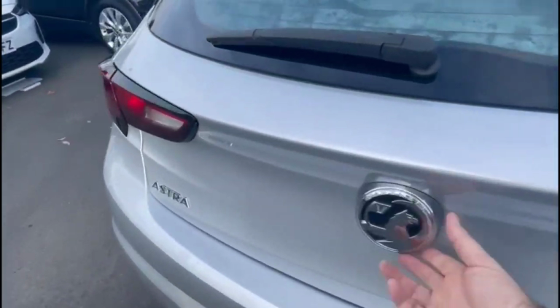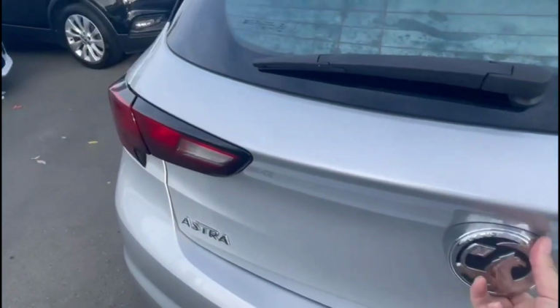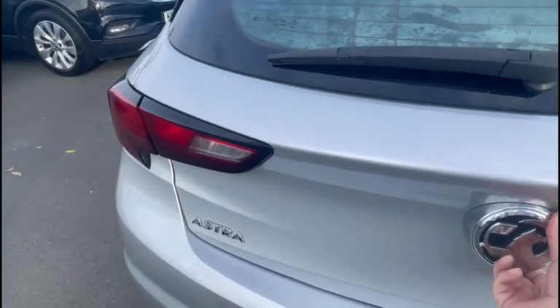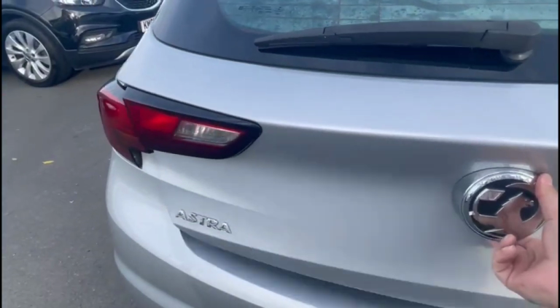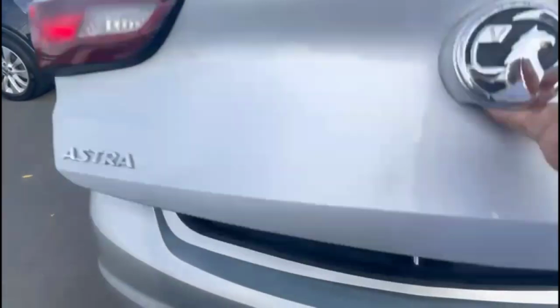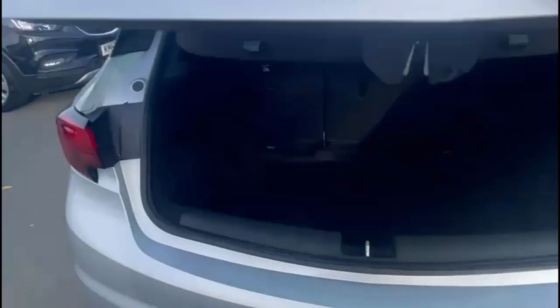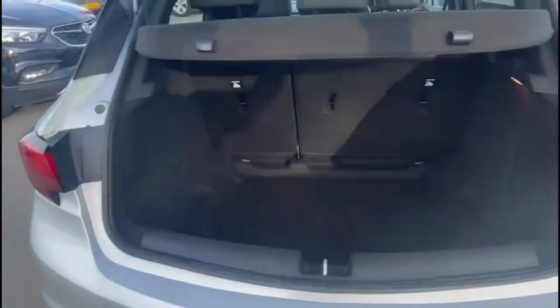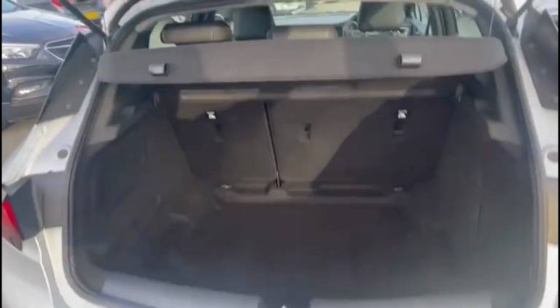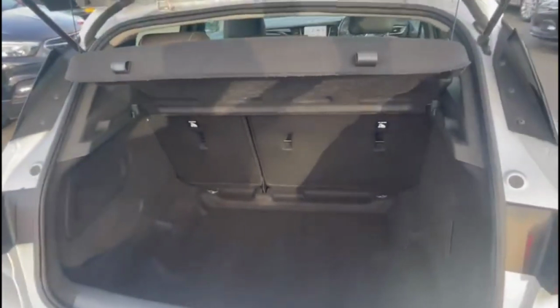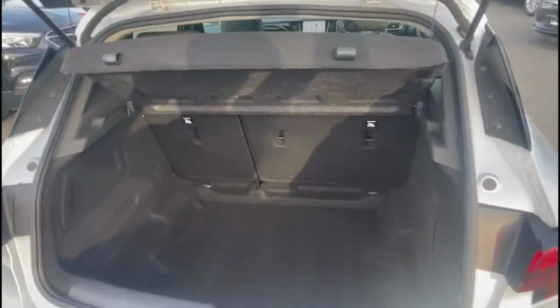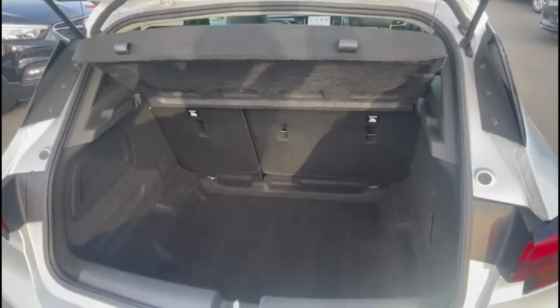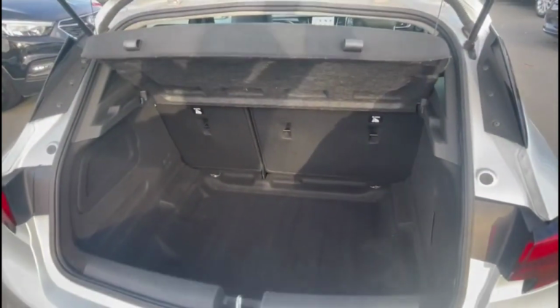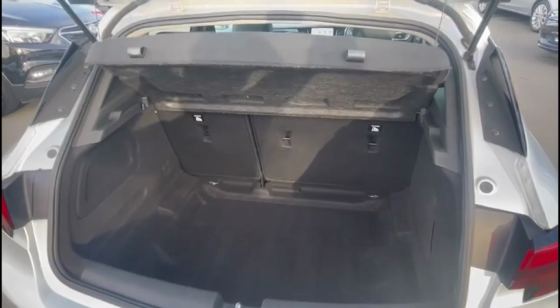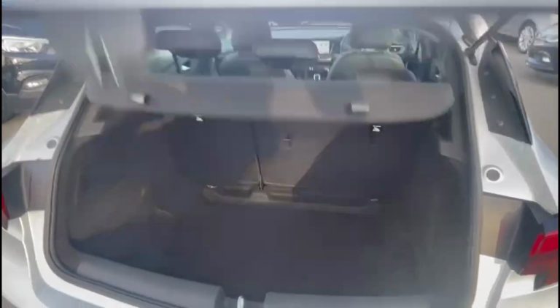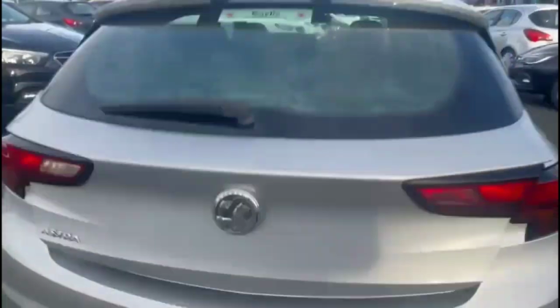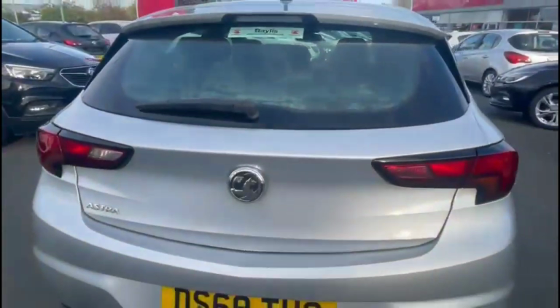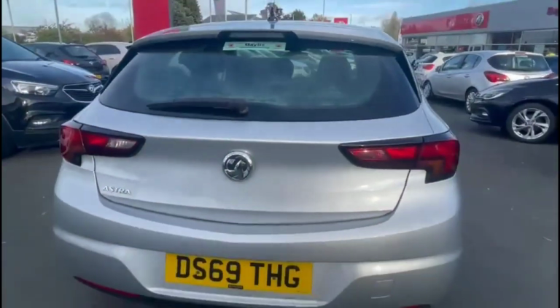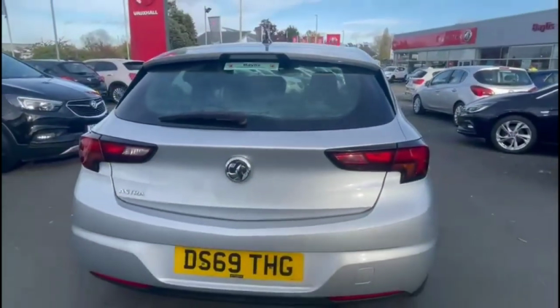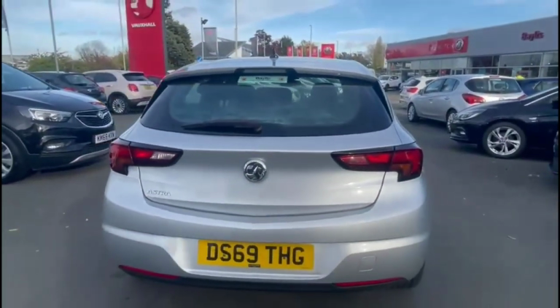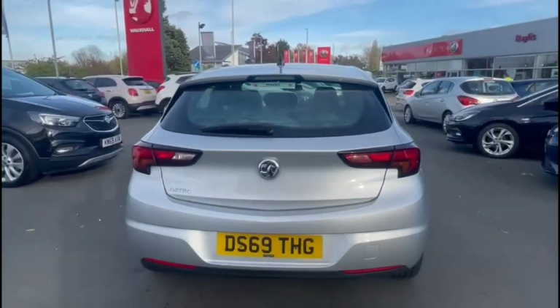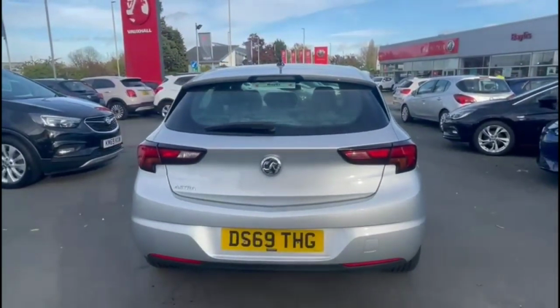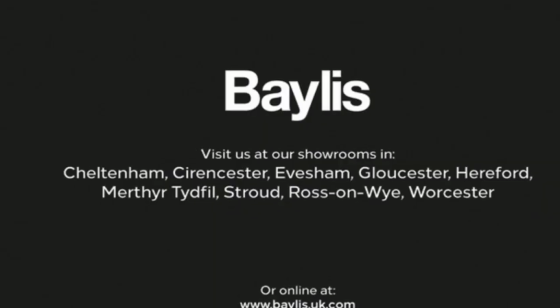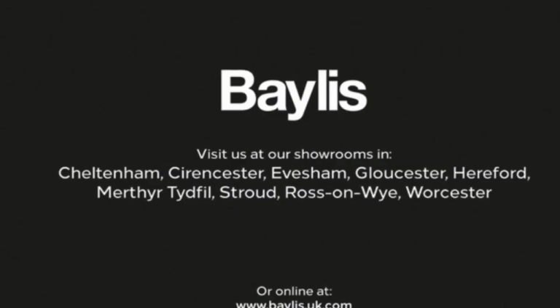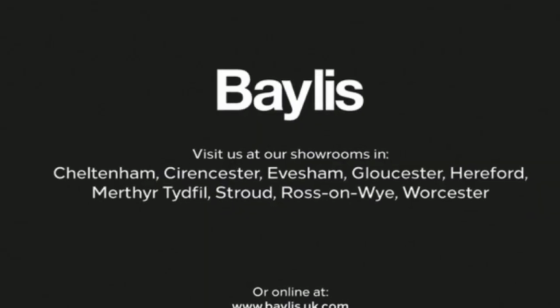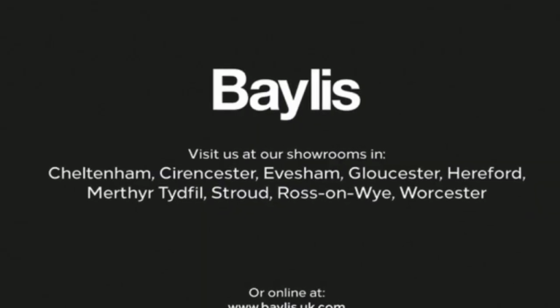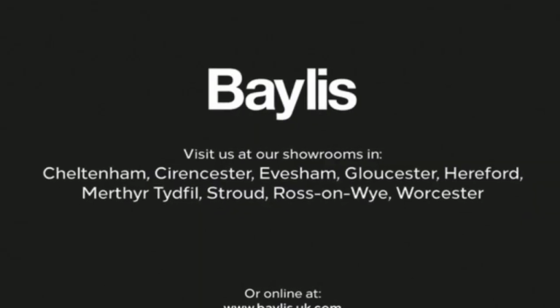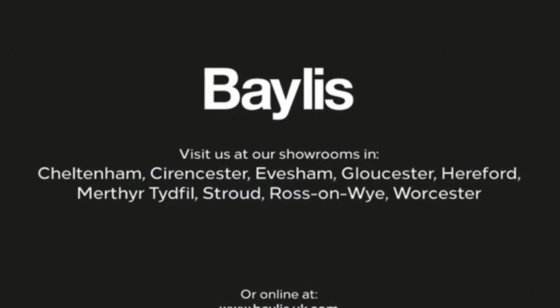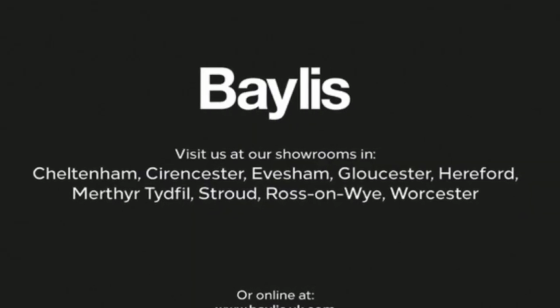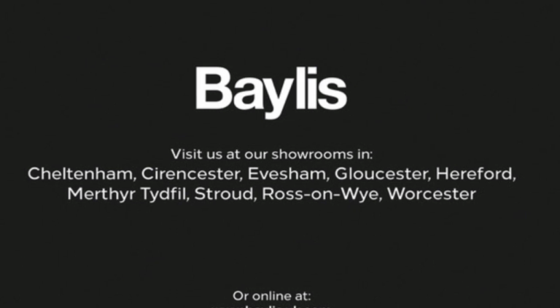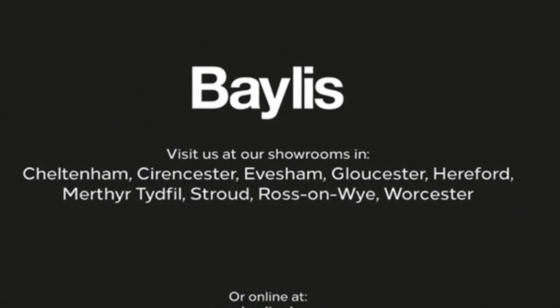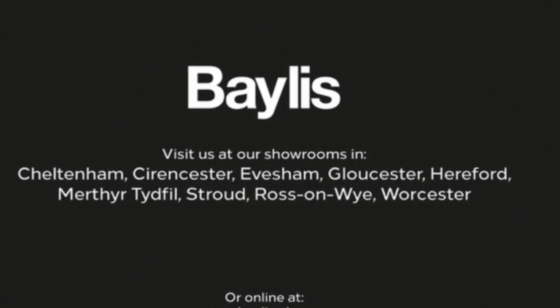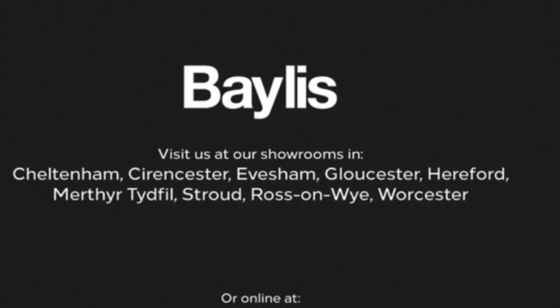As we open the tailgate, there's a spacious boot with a 60-40 split folding rear seat. If you're interested in this vehicle, please give us a call.